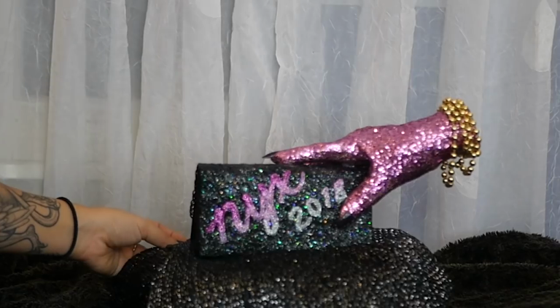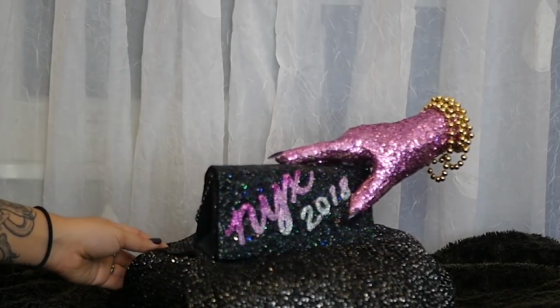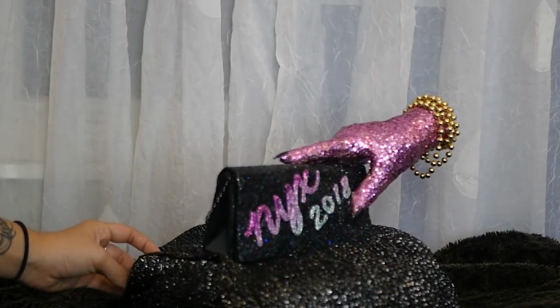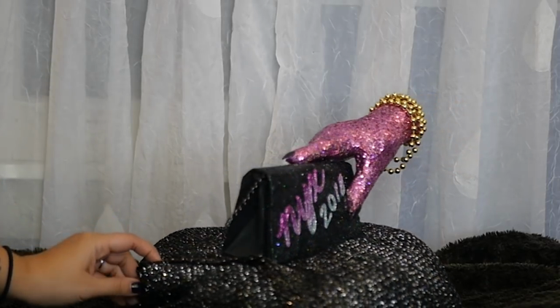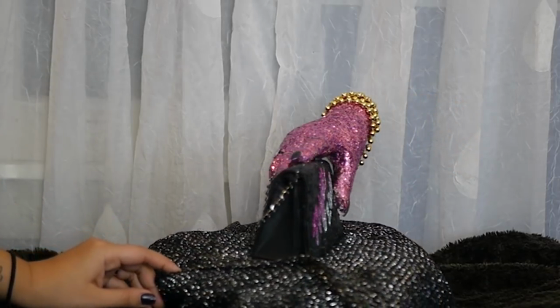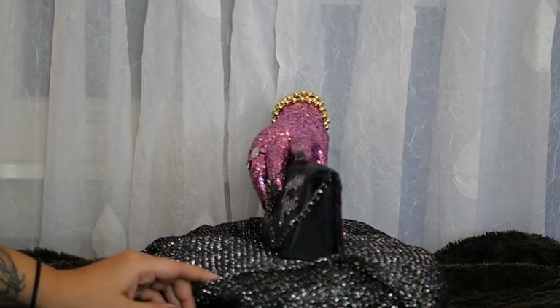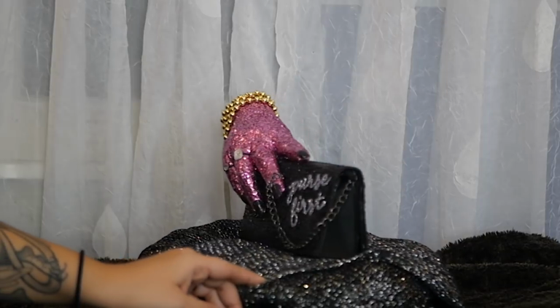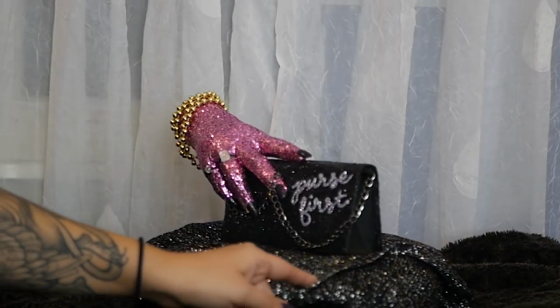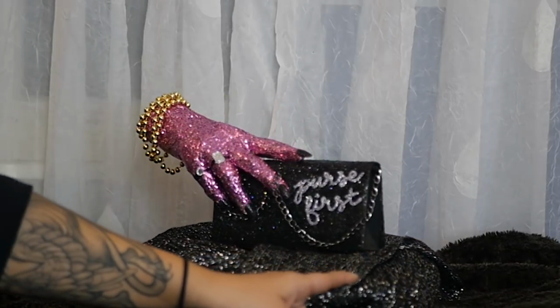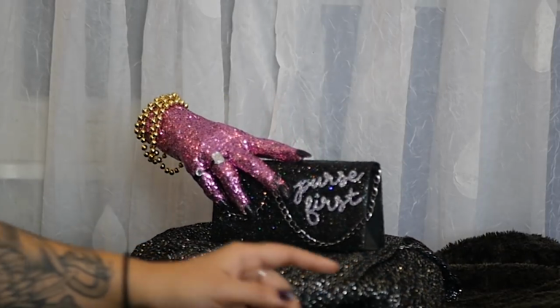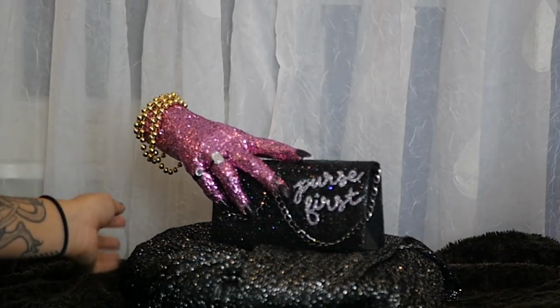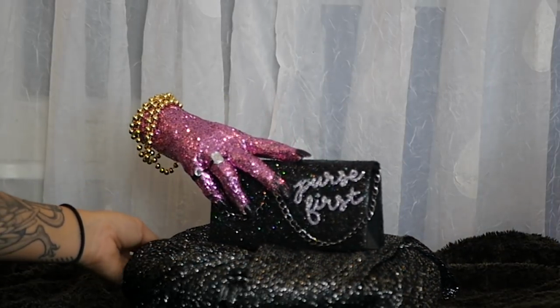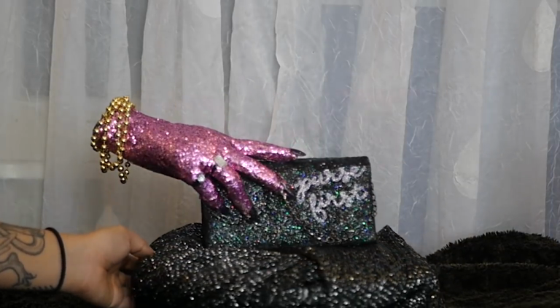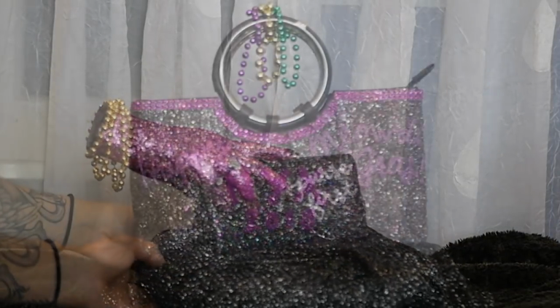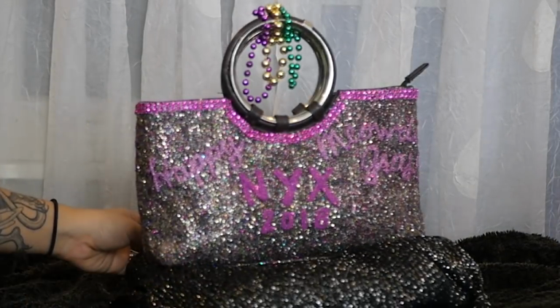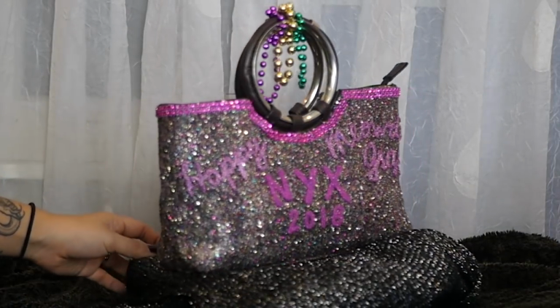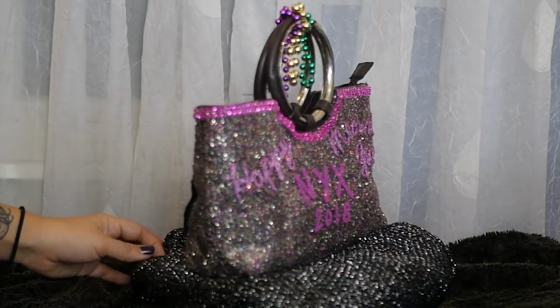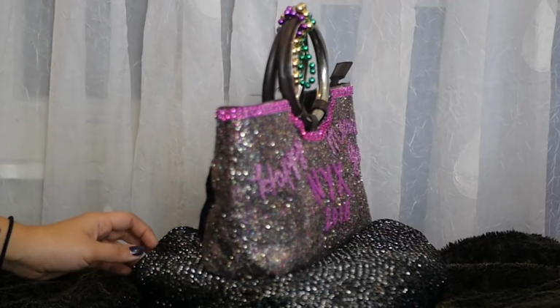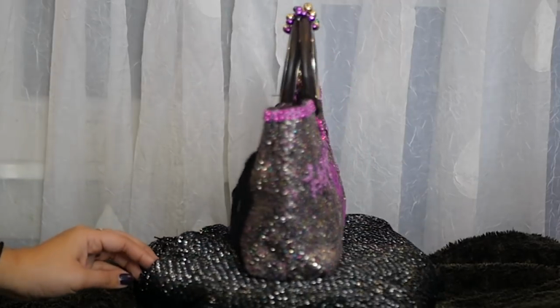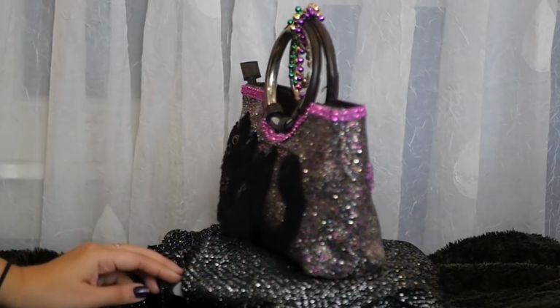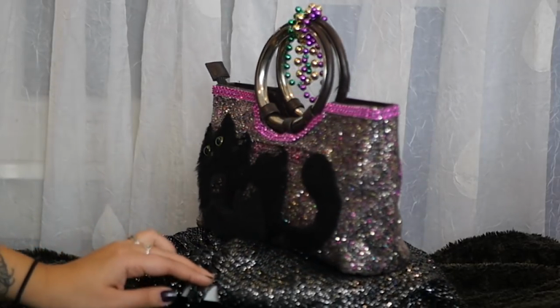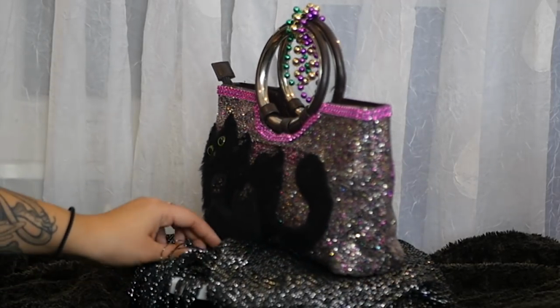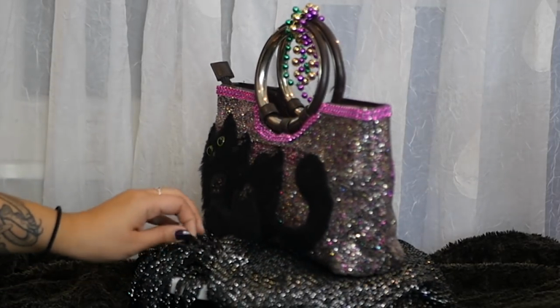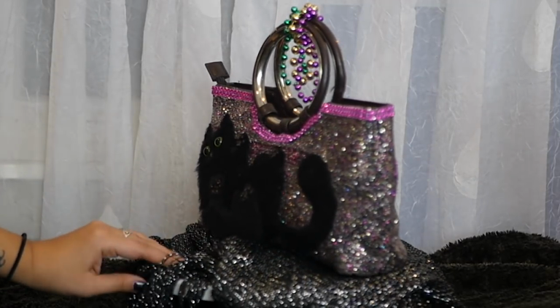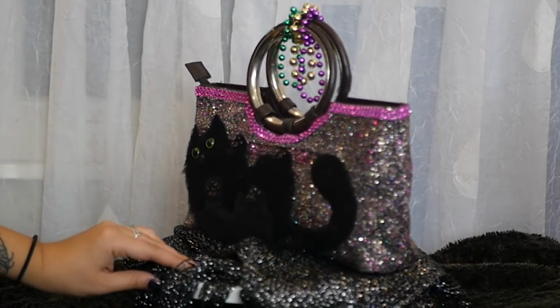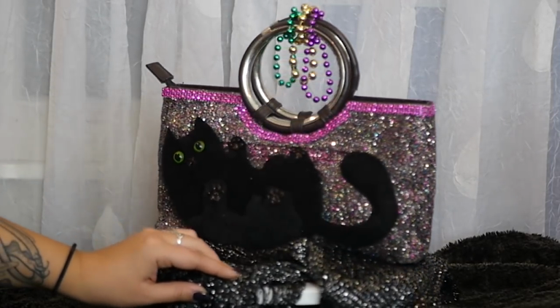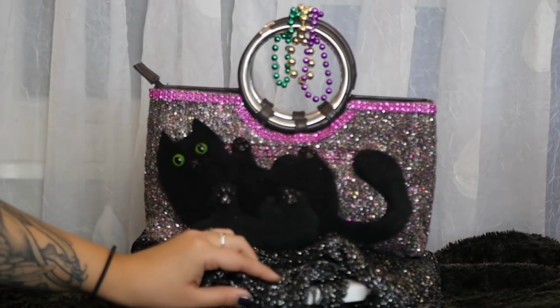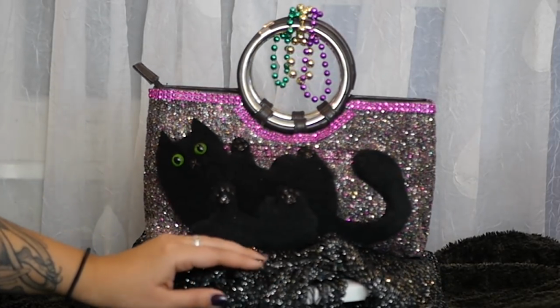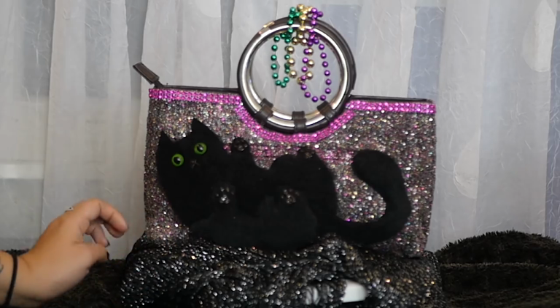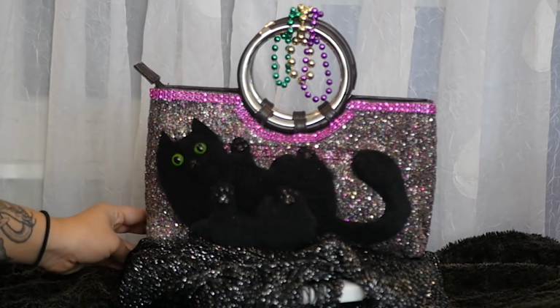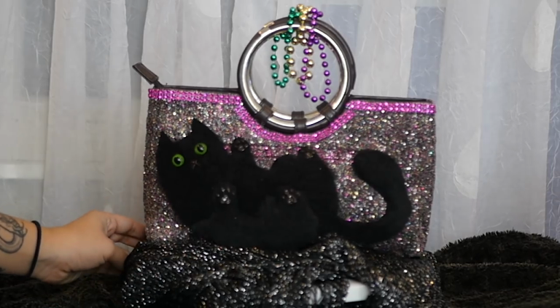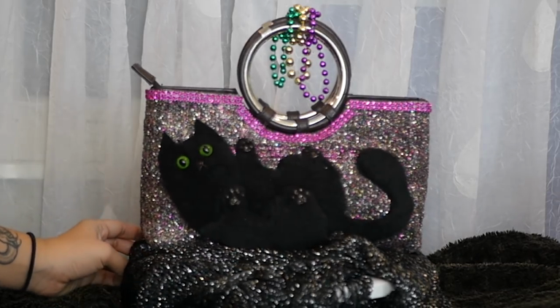But yeah, here are a few of the purses that I did and that I'm particularly fond of this year. Again, if you want to catch one of these then come to the crew of NYX Parade. Tomorrow I'll be on float 31A on the bottom, neutral ground side towards the back.